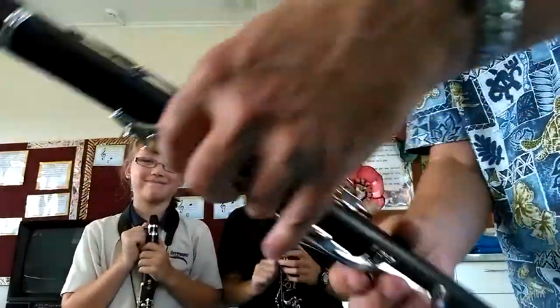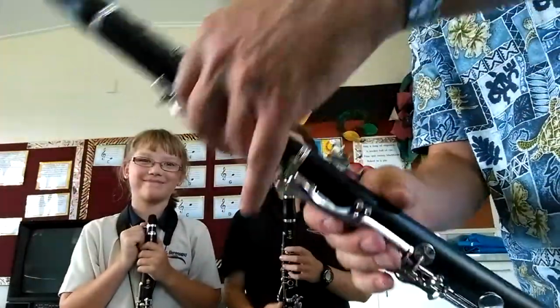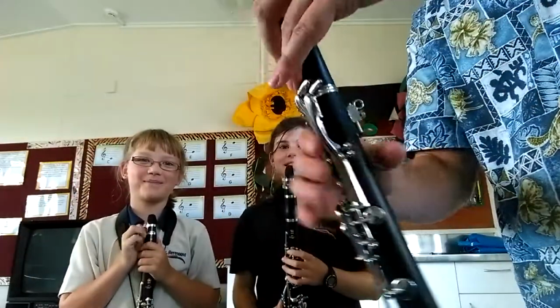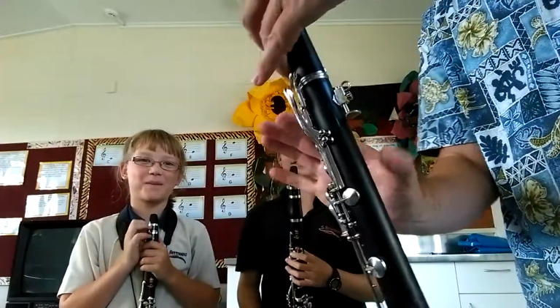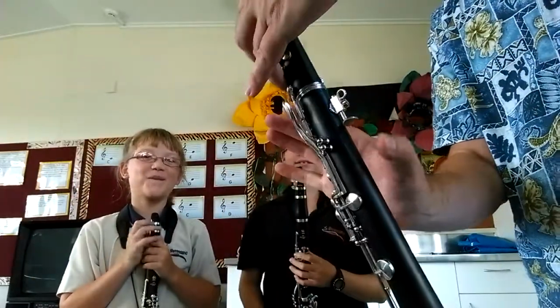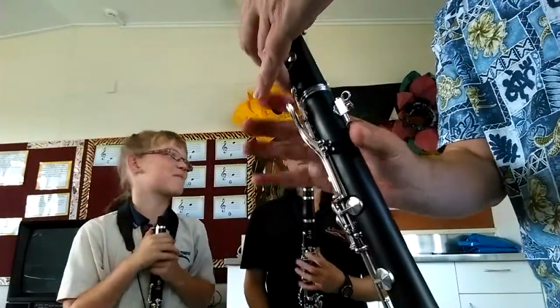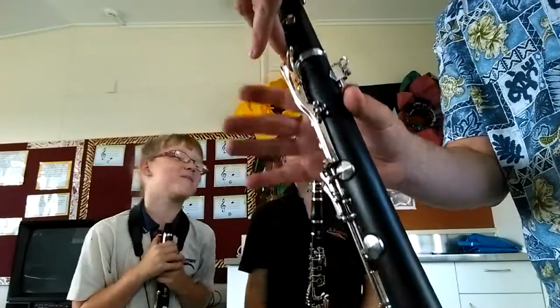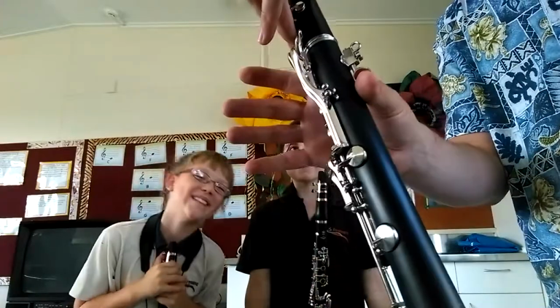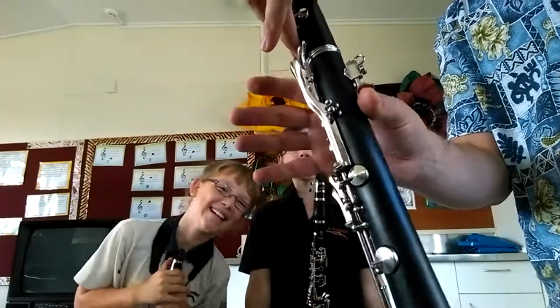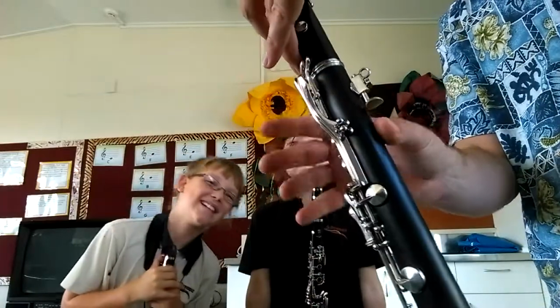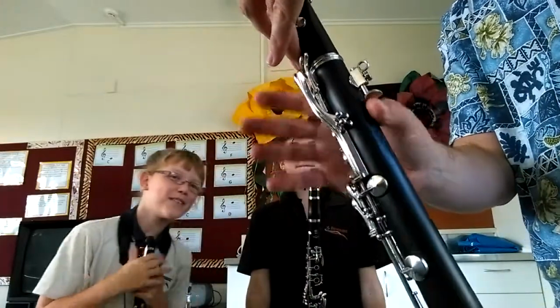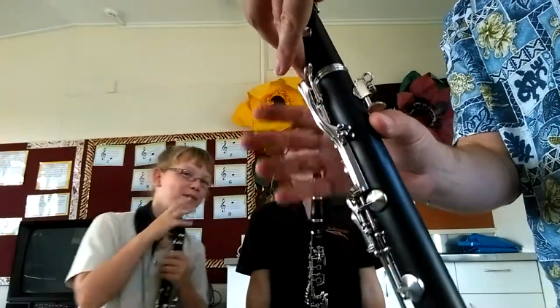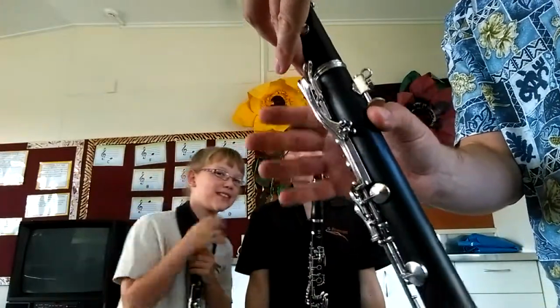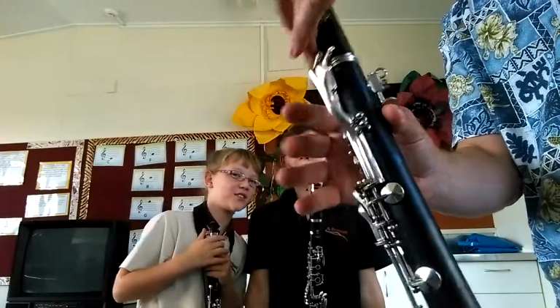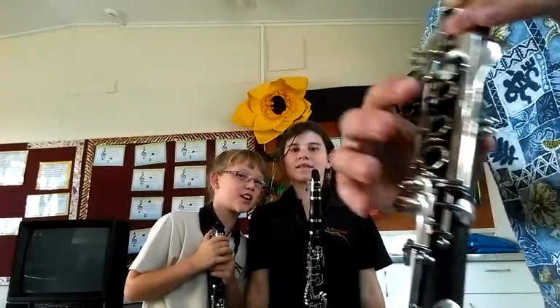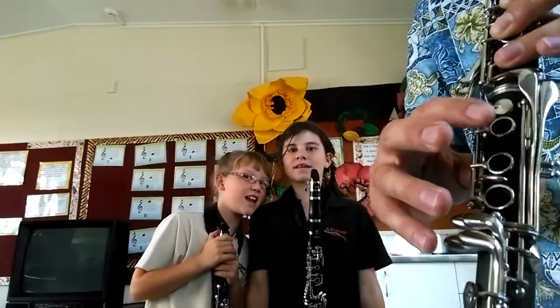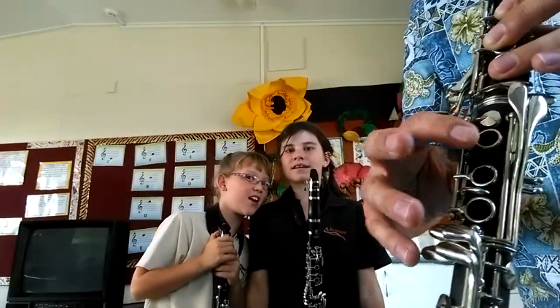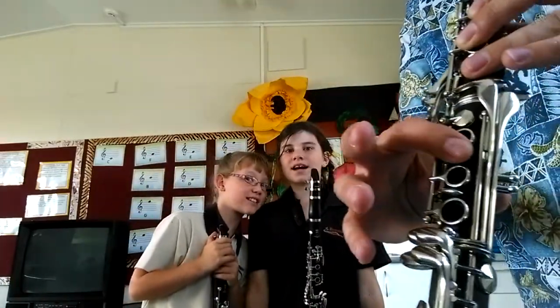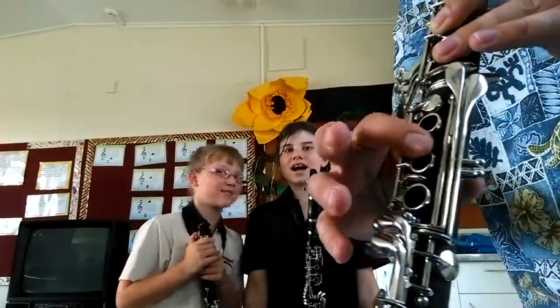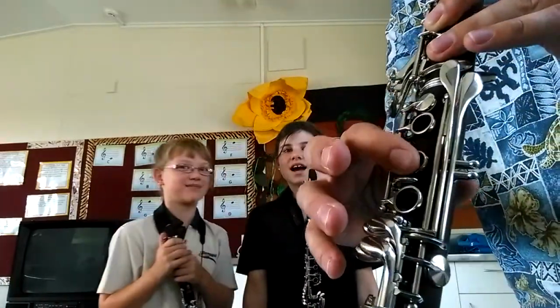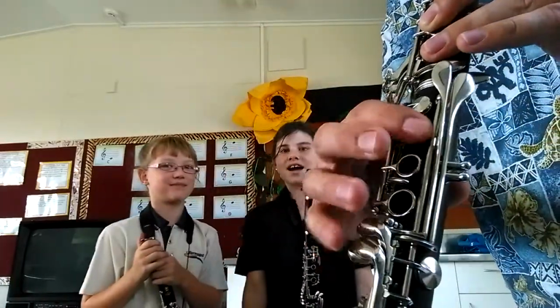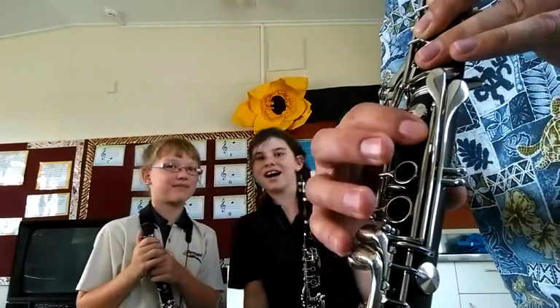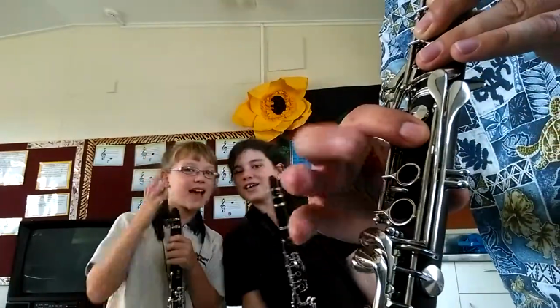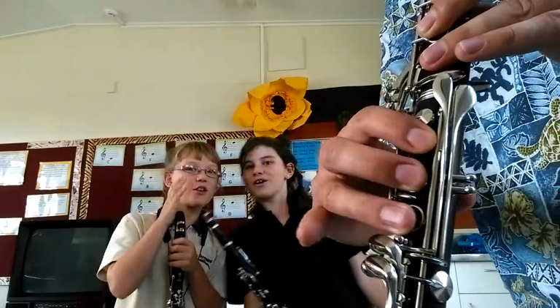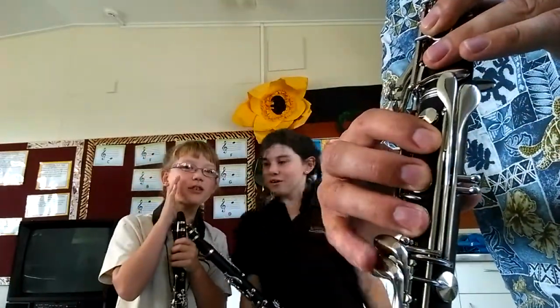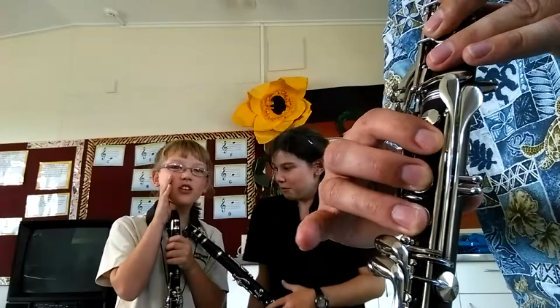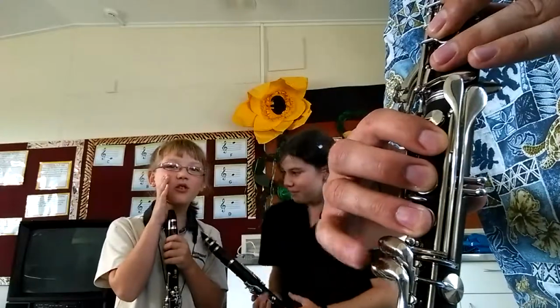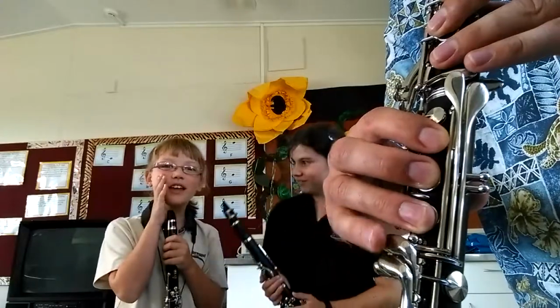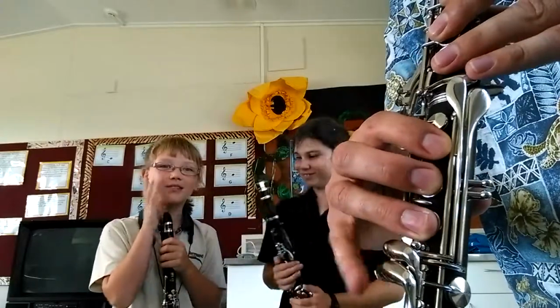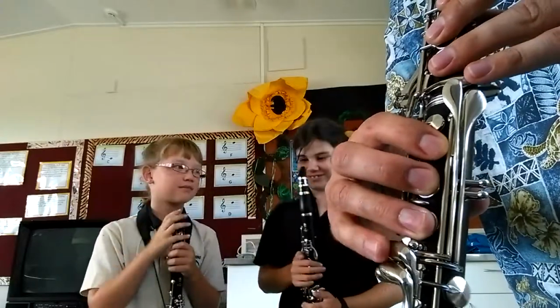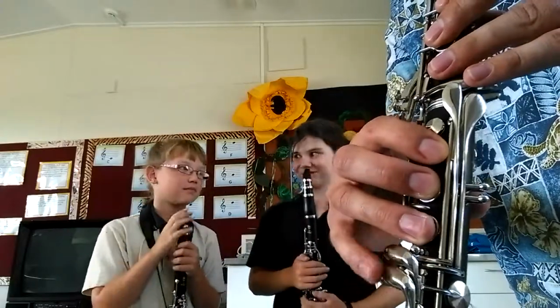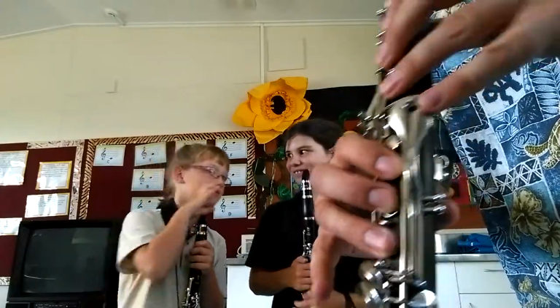The bottom — your right hand underneath the thumb rest. One, two, three. And the little finger stays here.